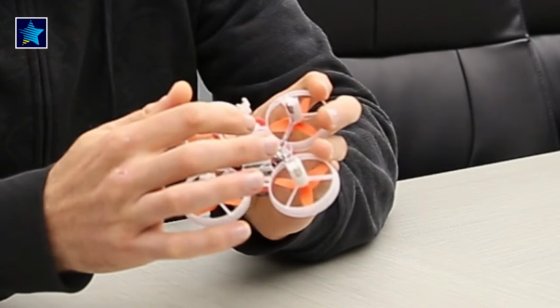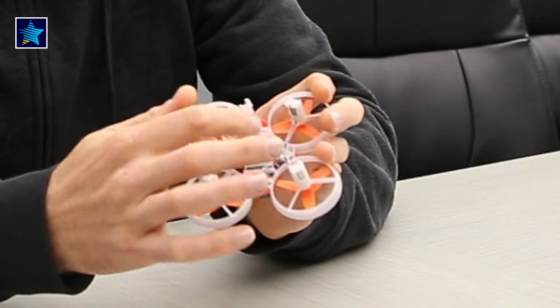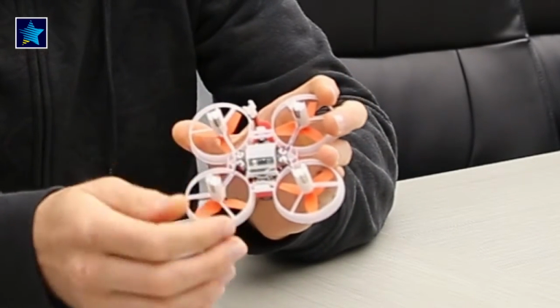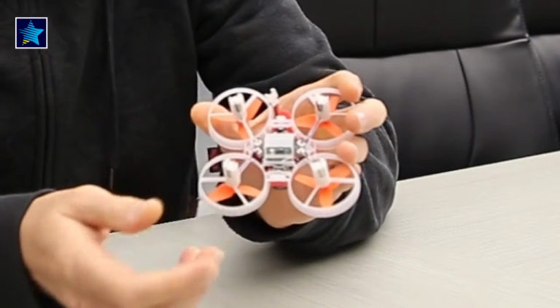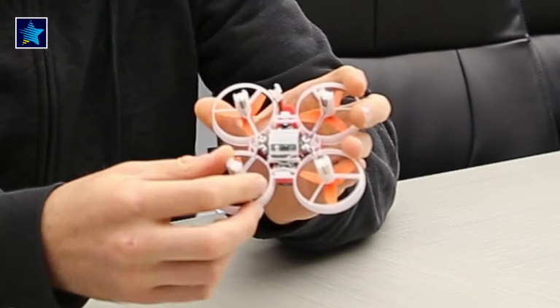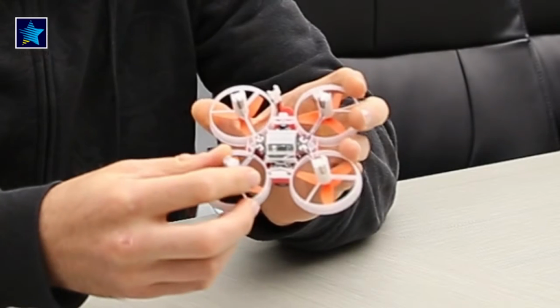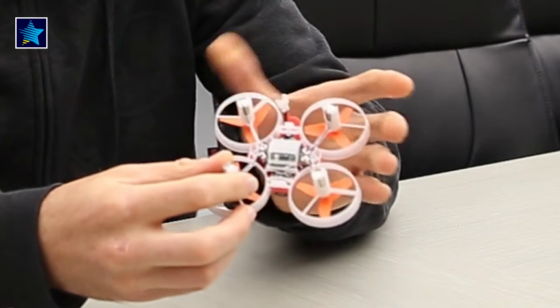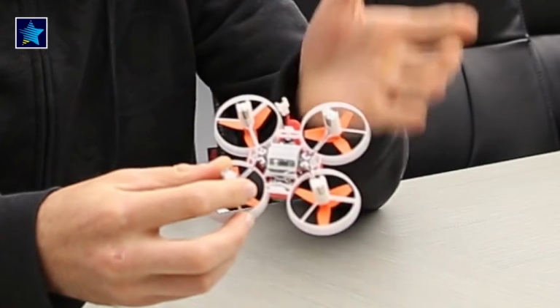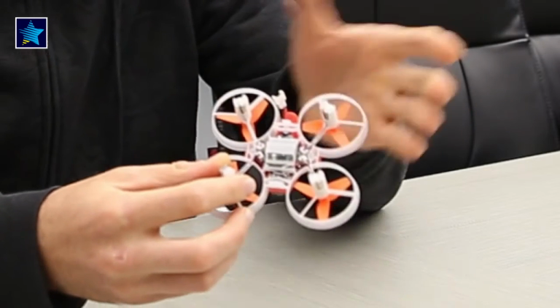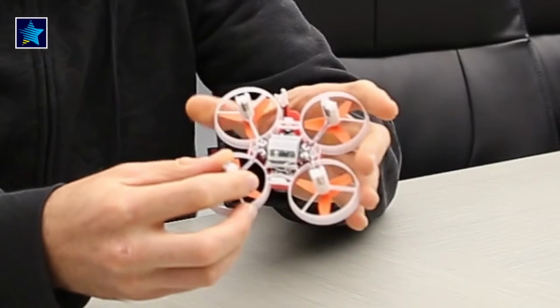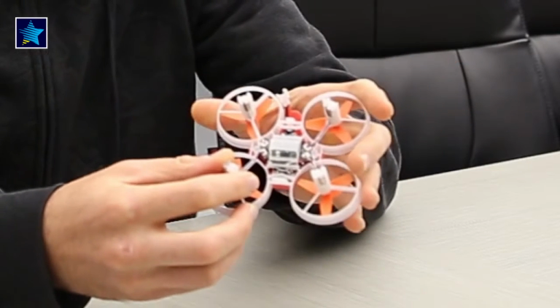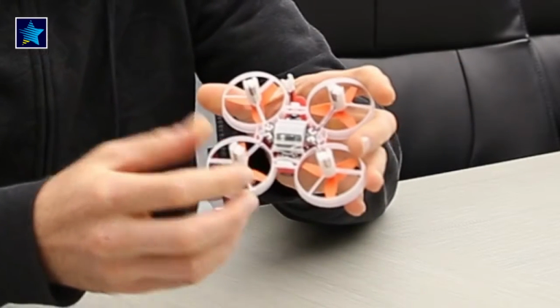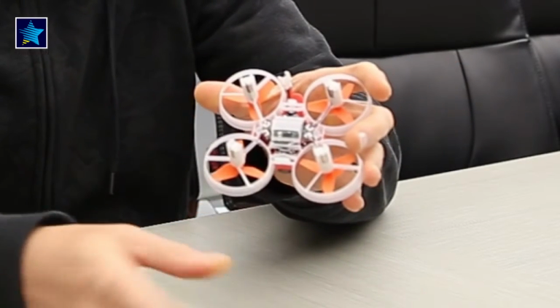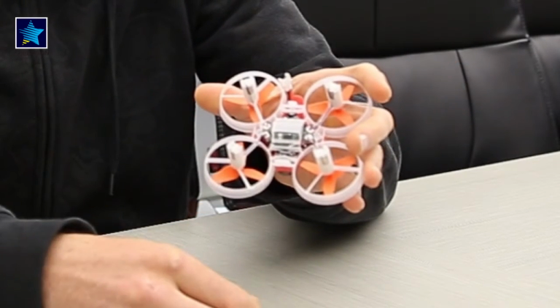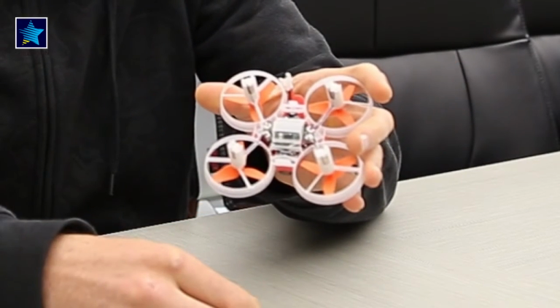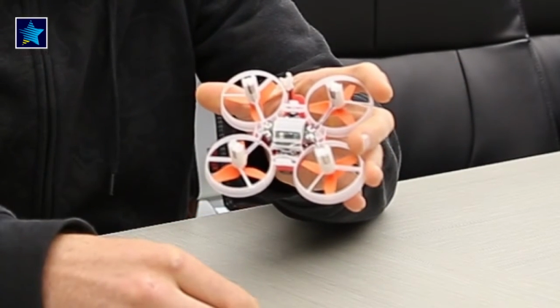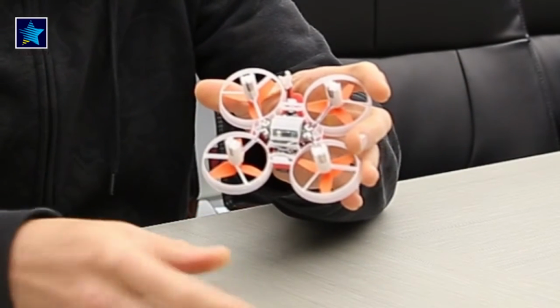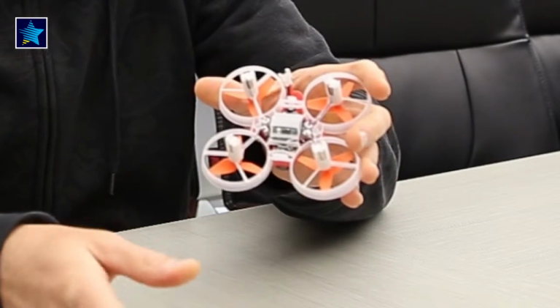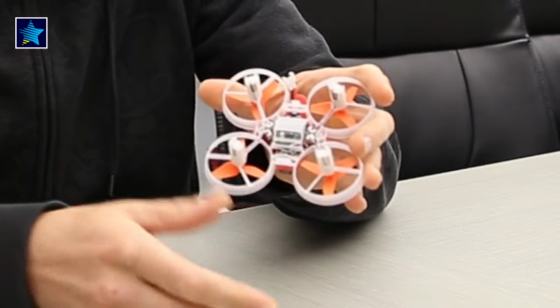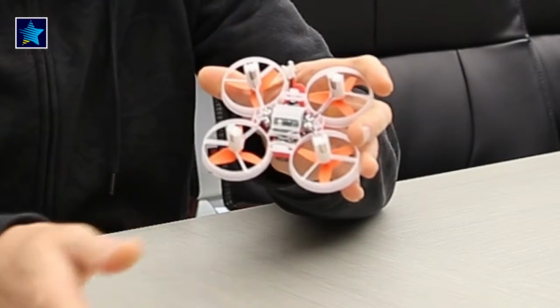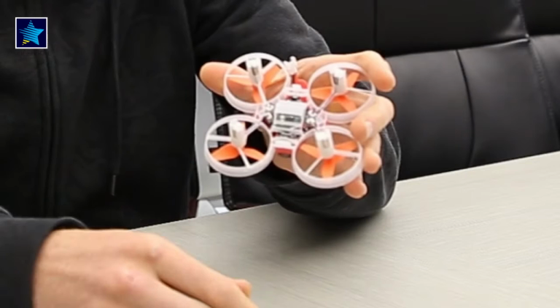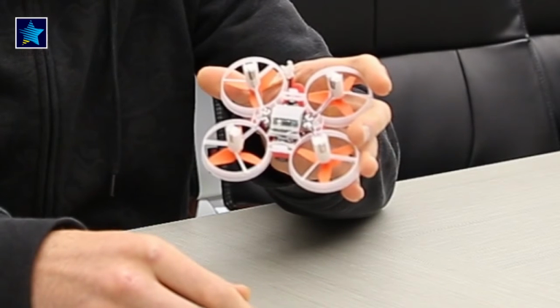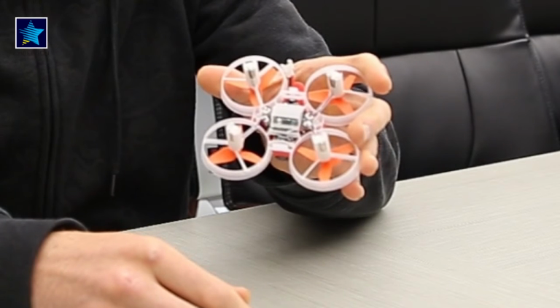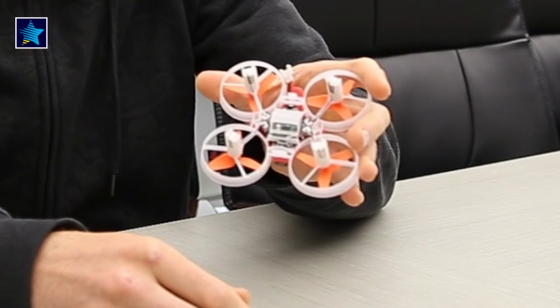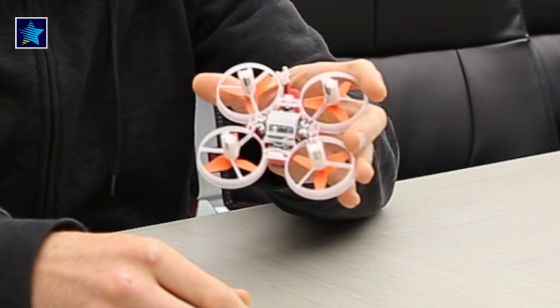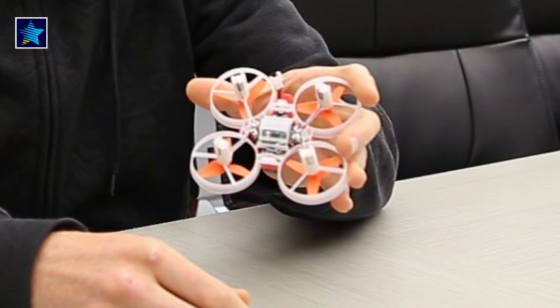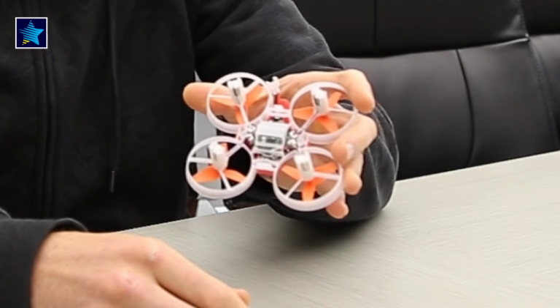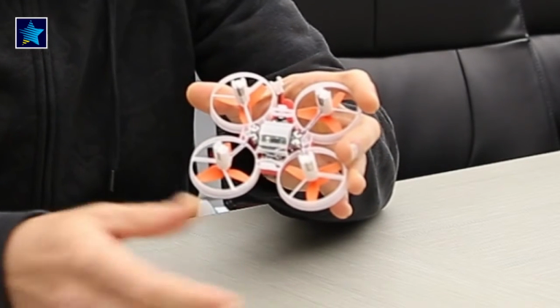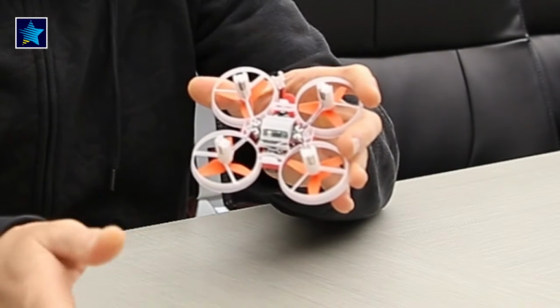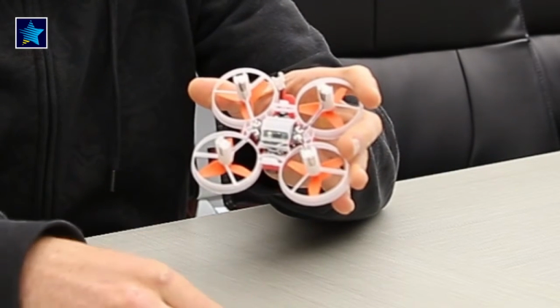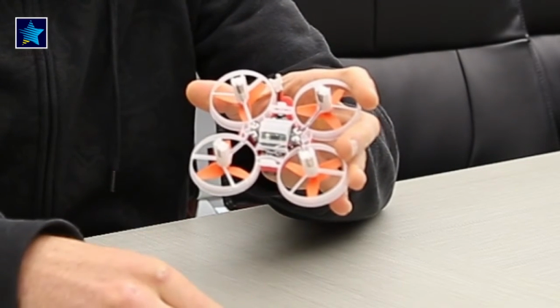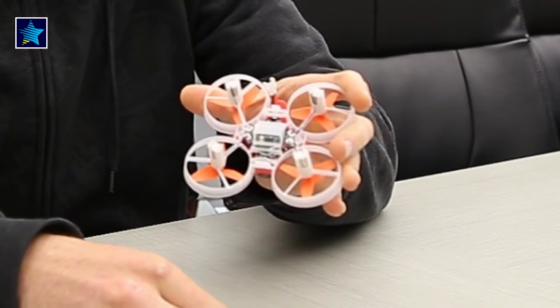The motors are plugged into an F3 flight controller, which is great, and it has Betaflight installed. So it means you can adjust PIDs yourself and make other adjustments.